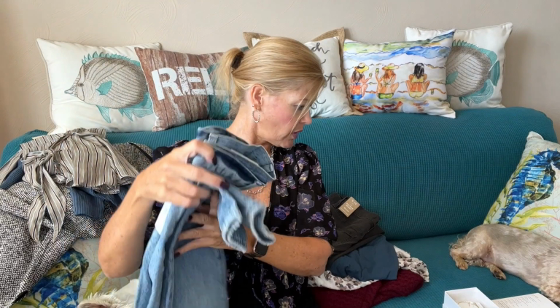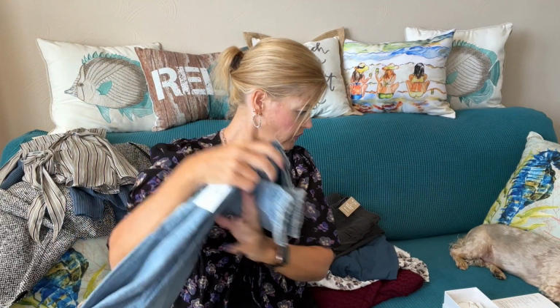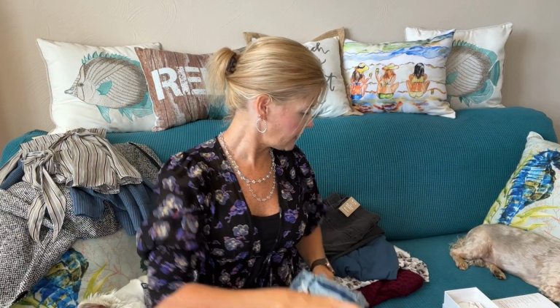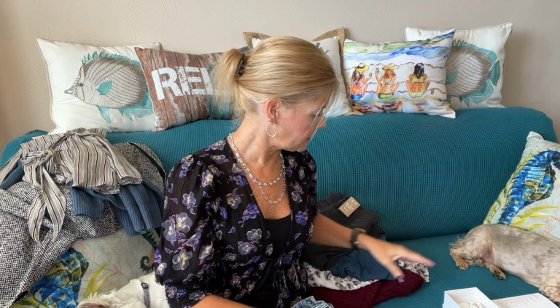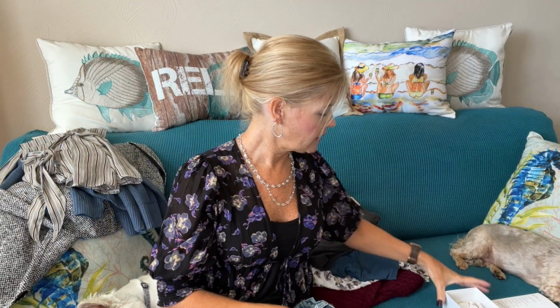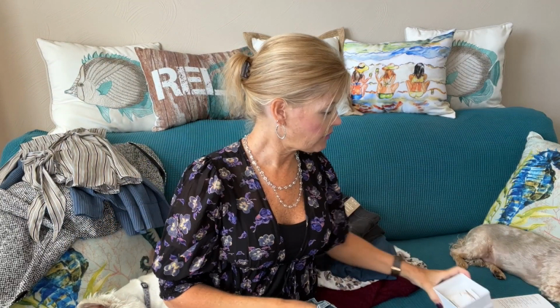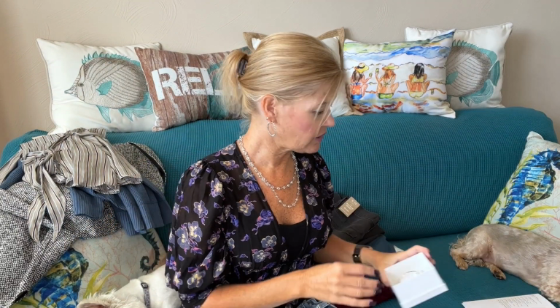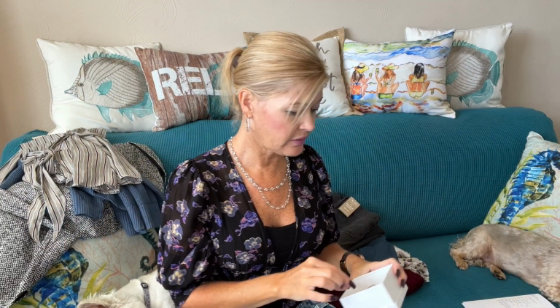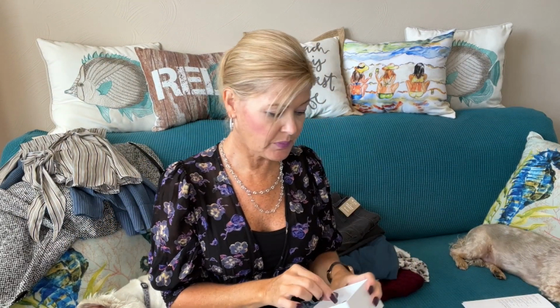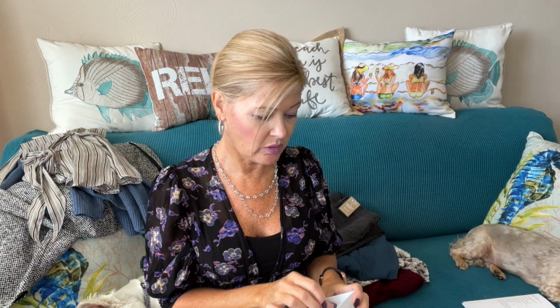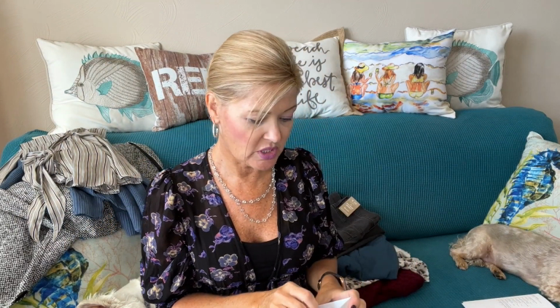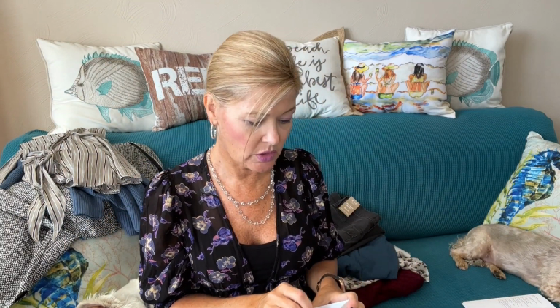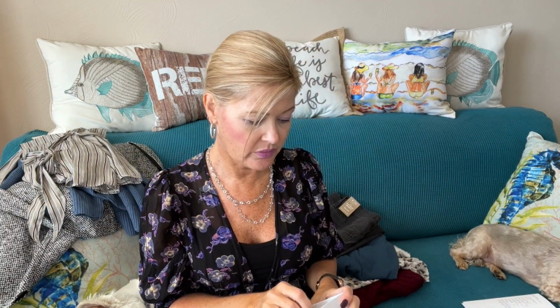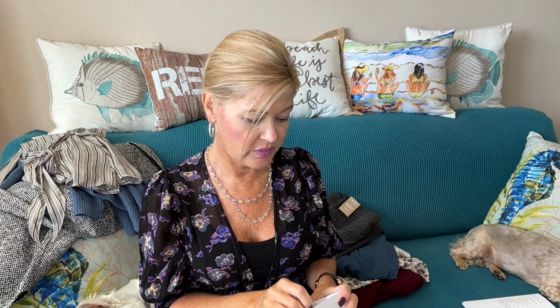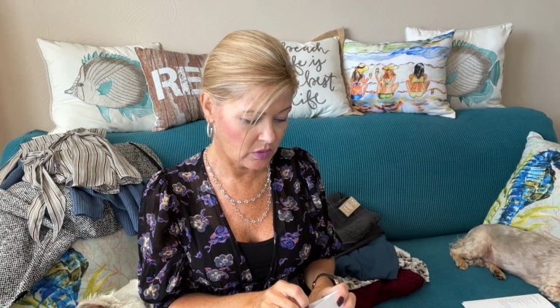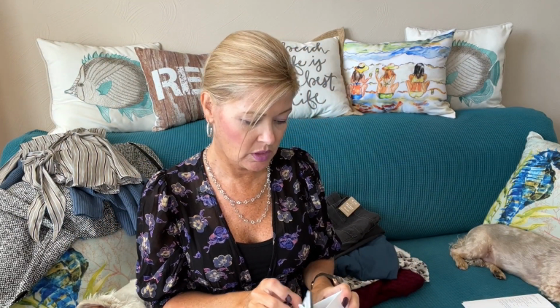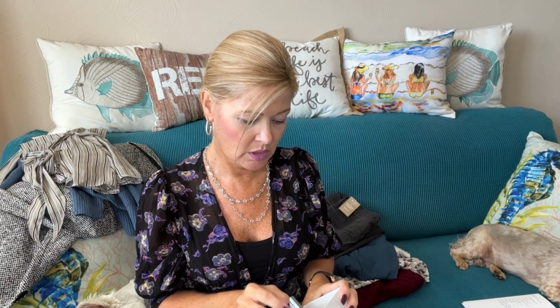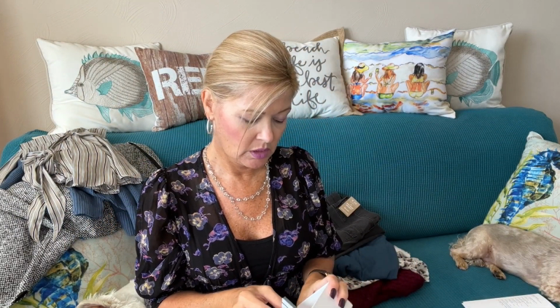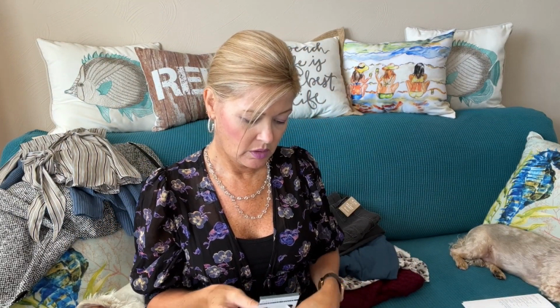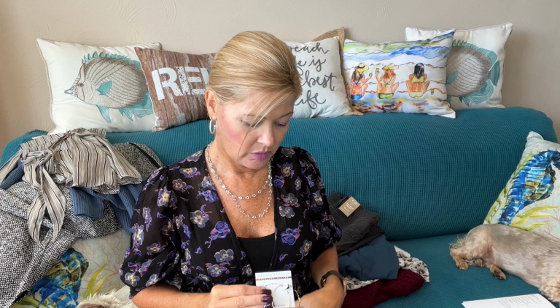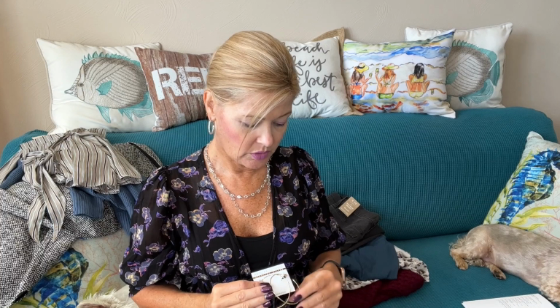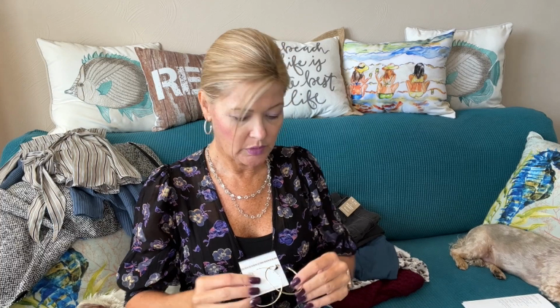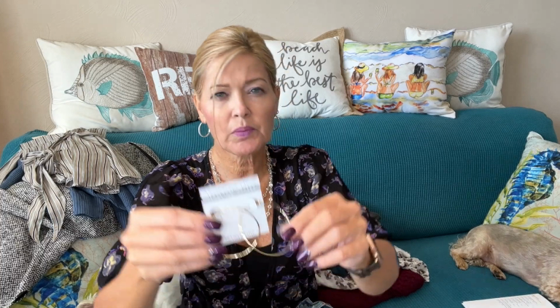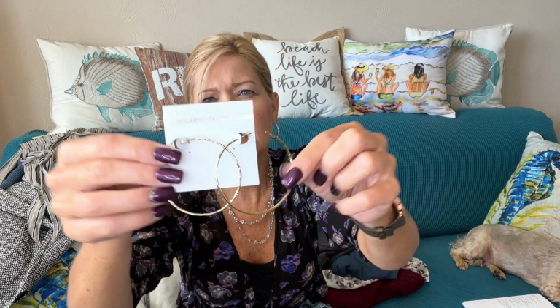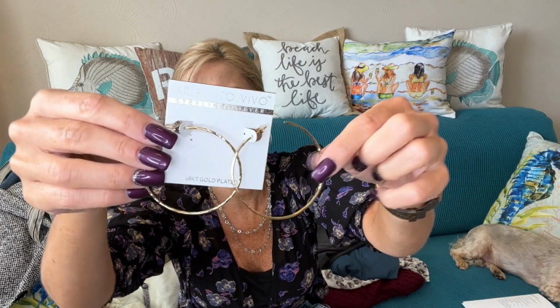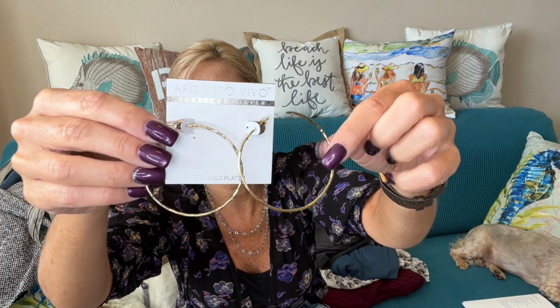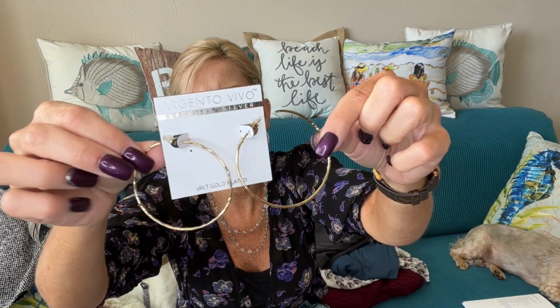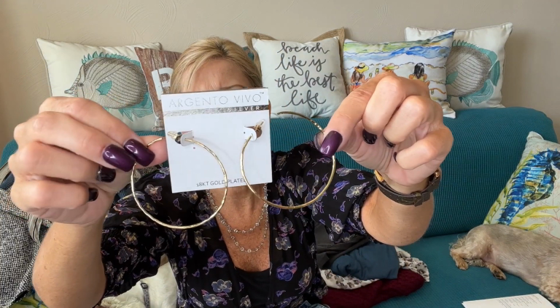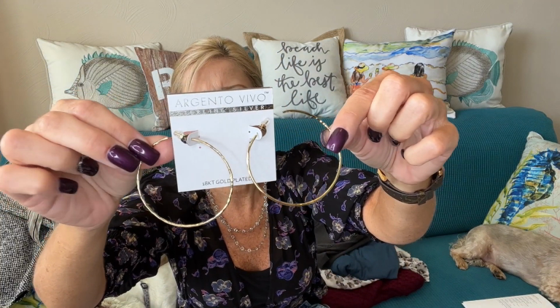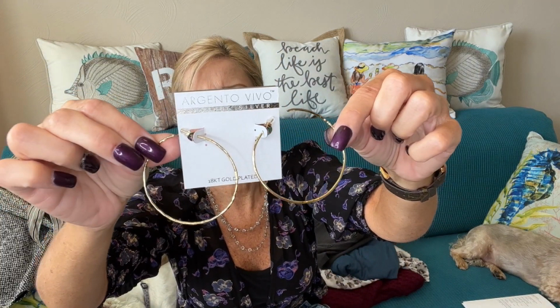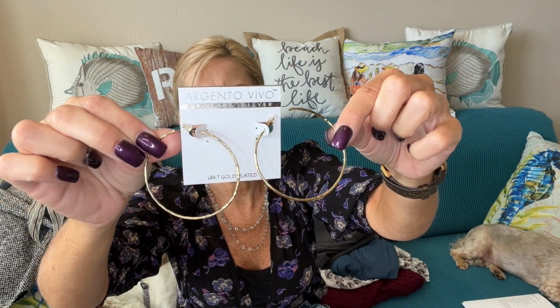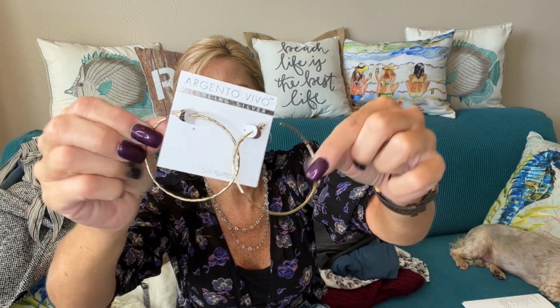I have a pair of earrings by Argento Vivo — these are a hoop style. Aren't those cute?